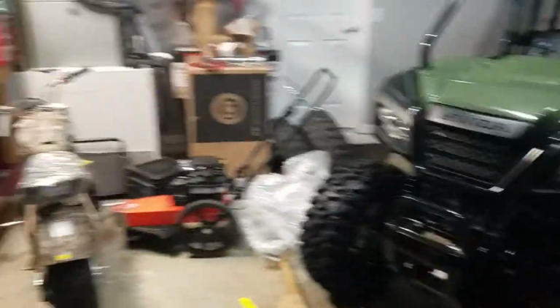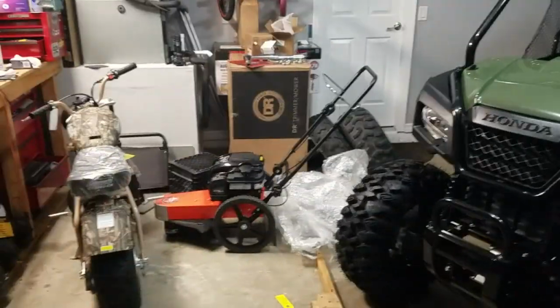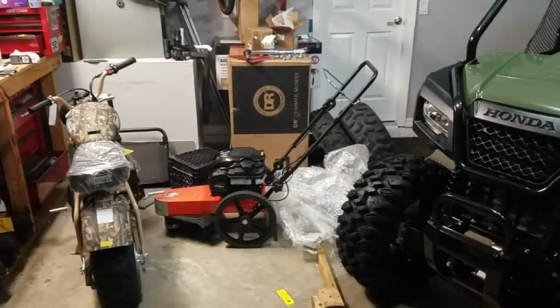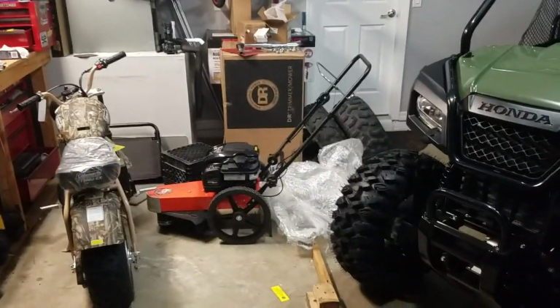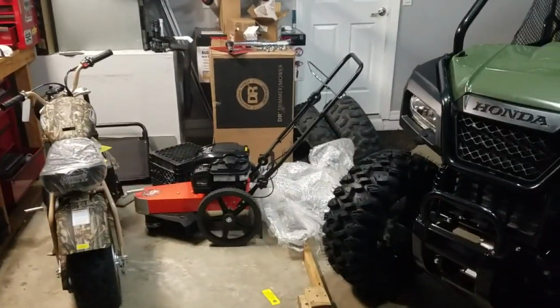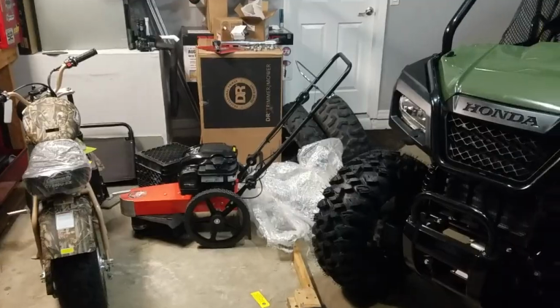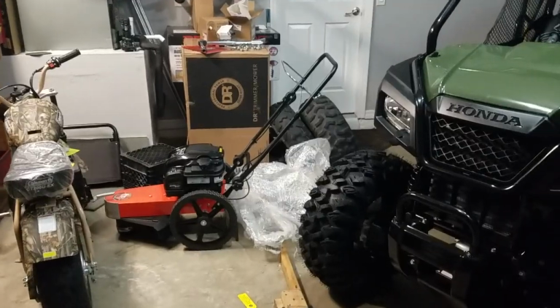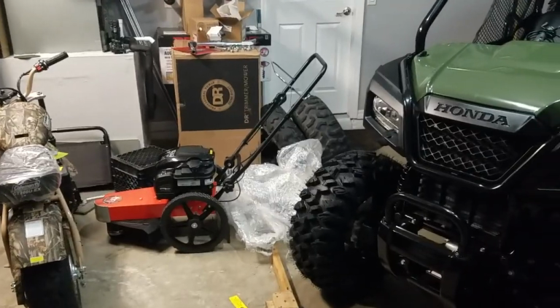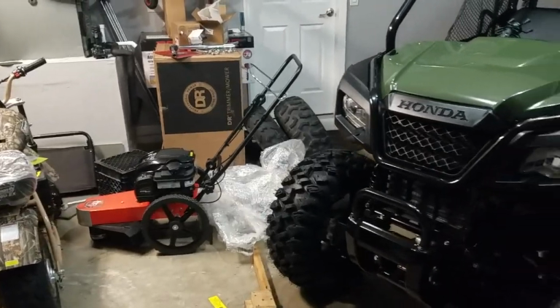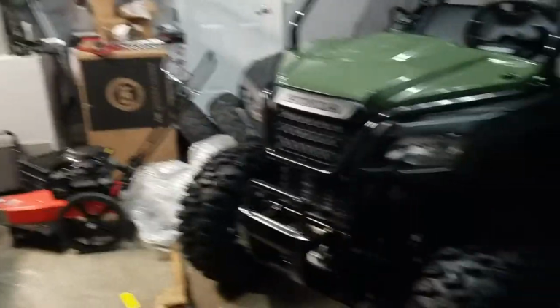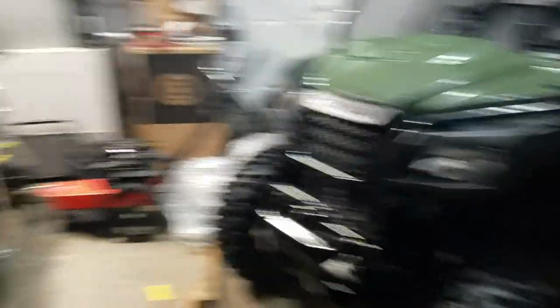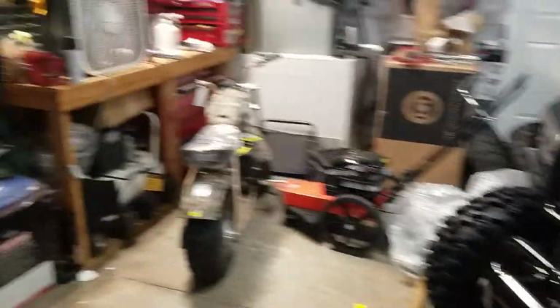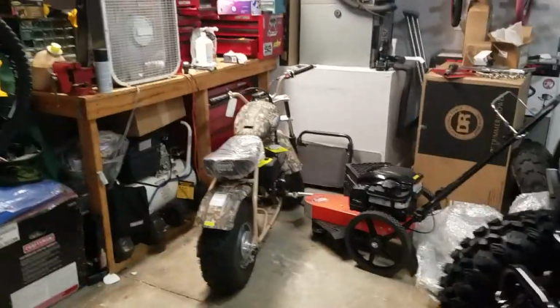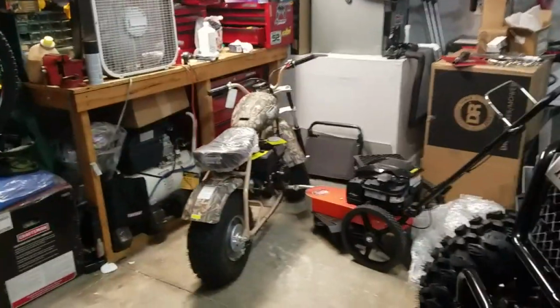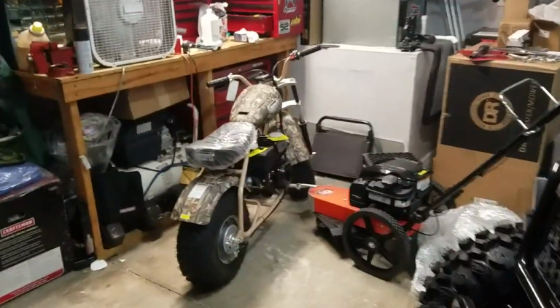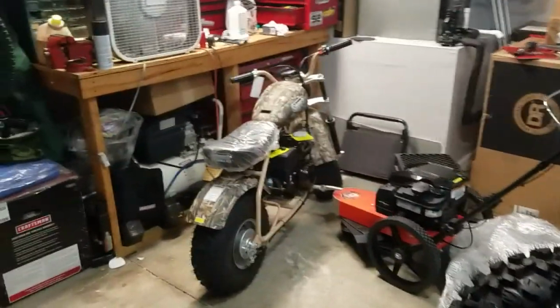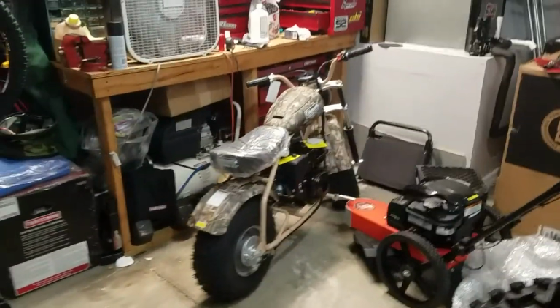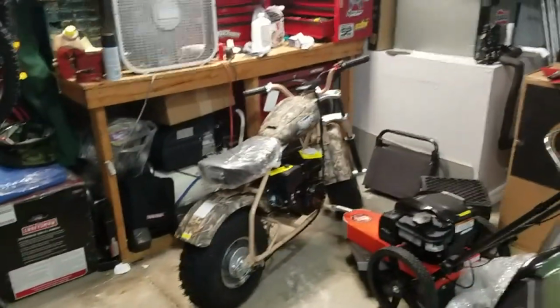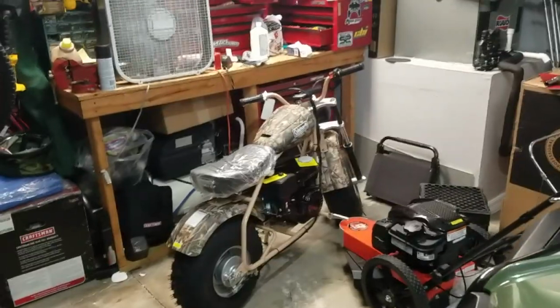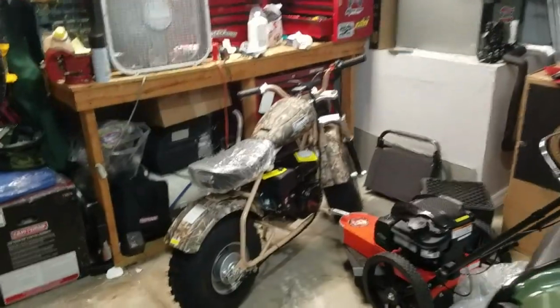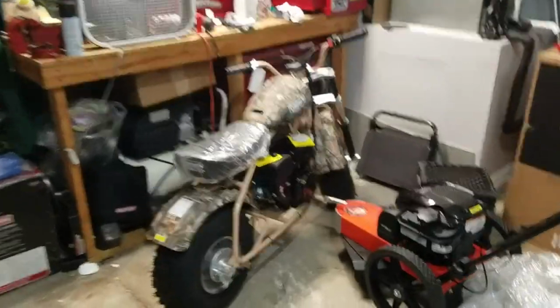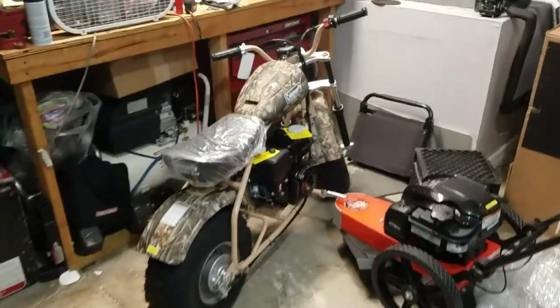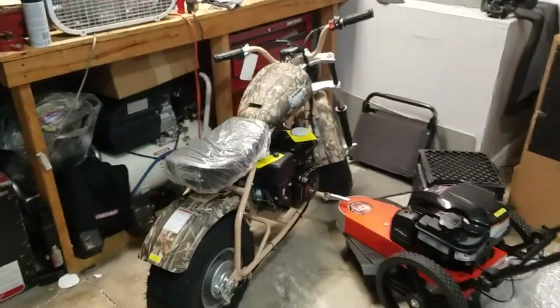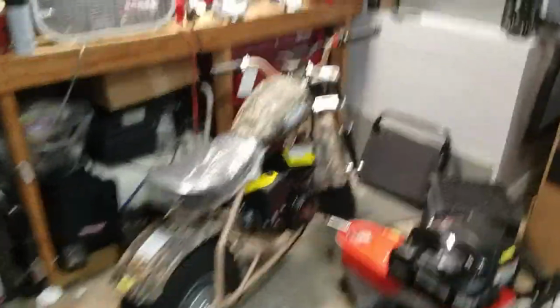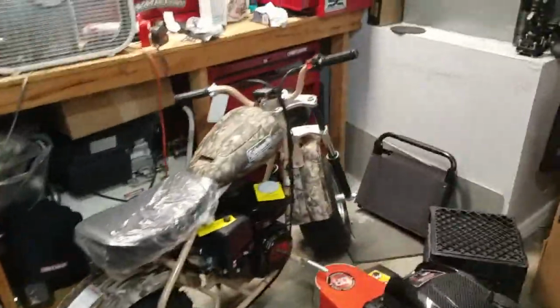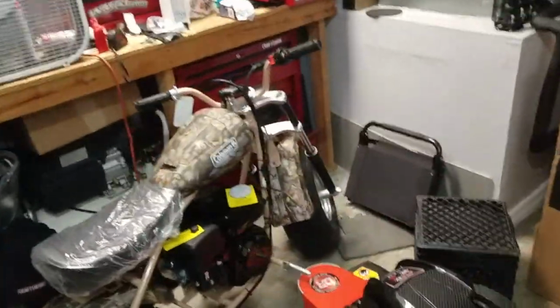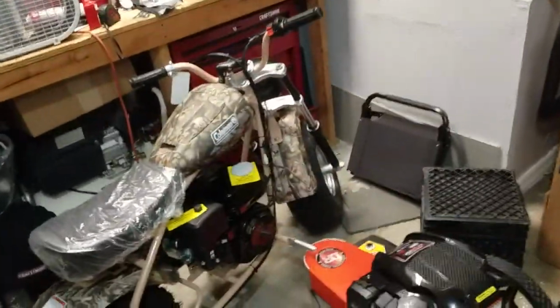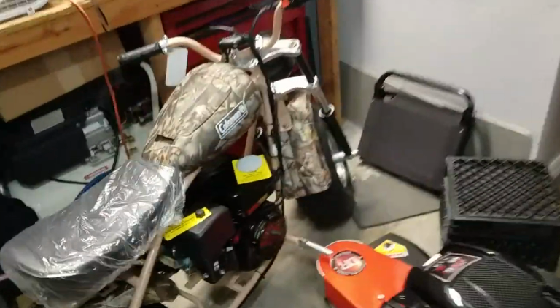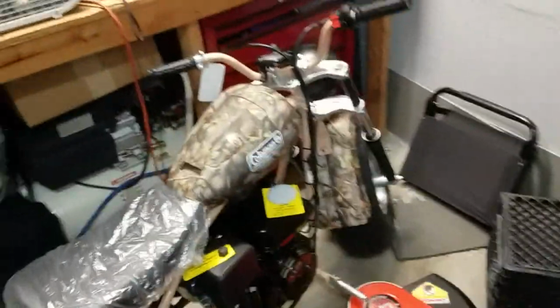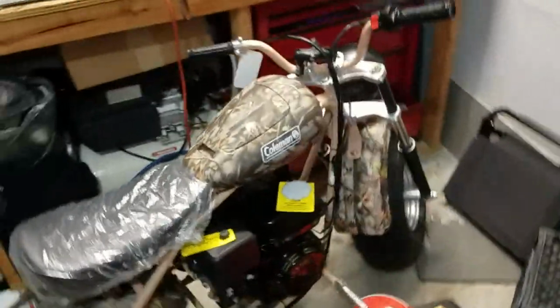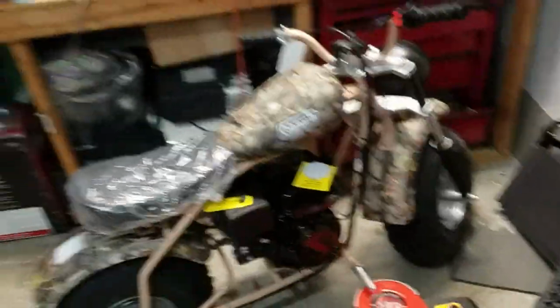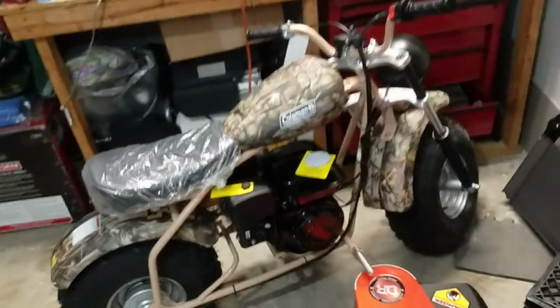And my new DR trimmer — that's for the property too, that just came in. And then the mini bikes for my dad for Christmas, which I blacked out the forks and plasti-dipped the headlight. Looks pretty sweet now. This thing's pretty awesome actually.